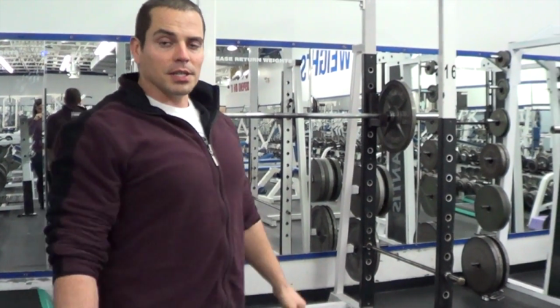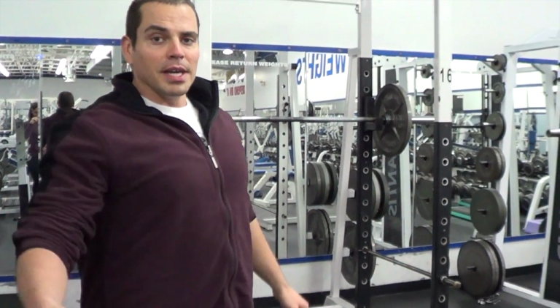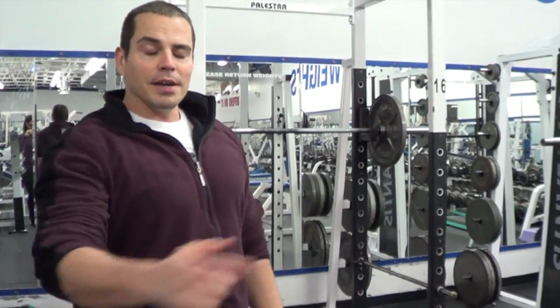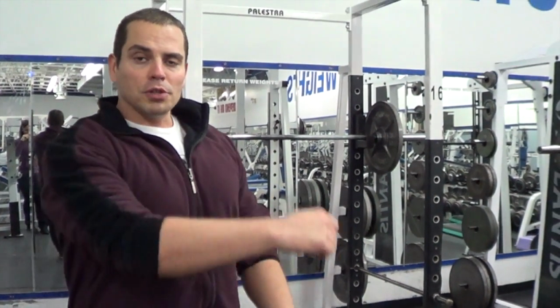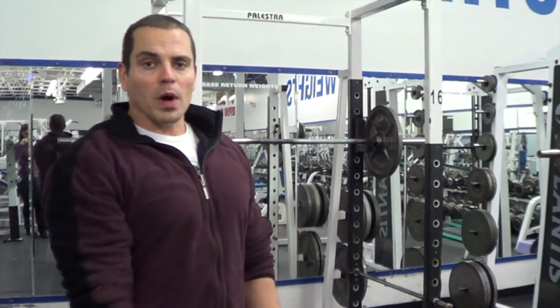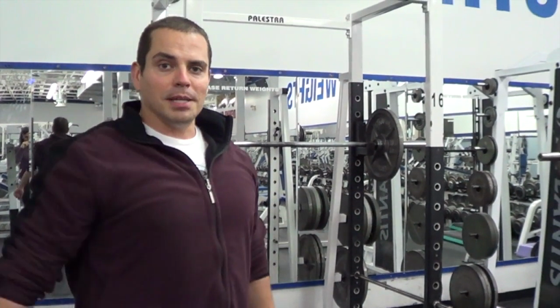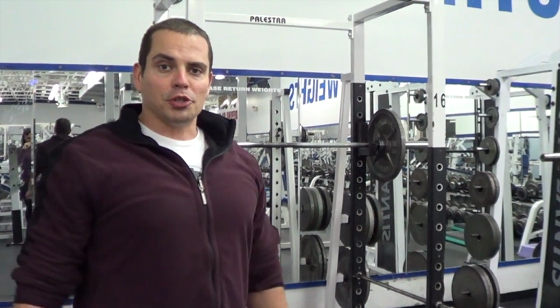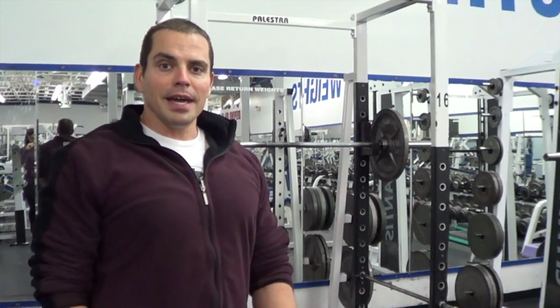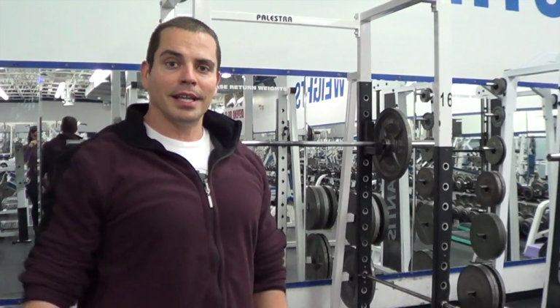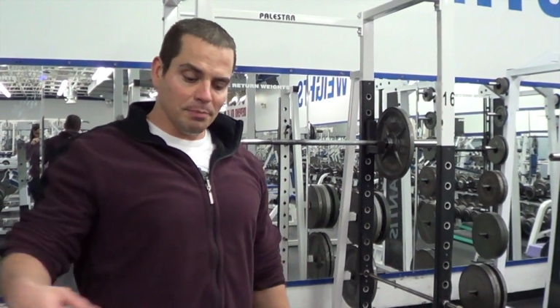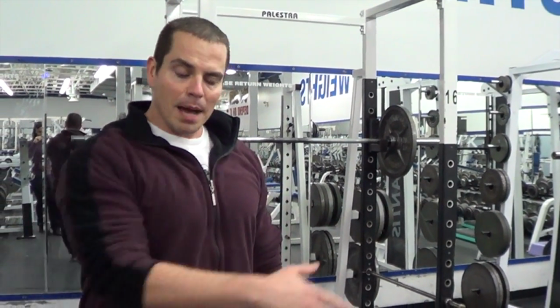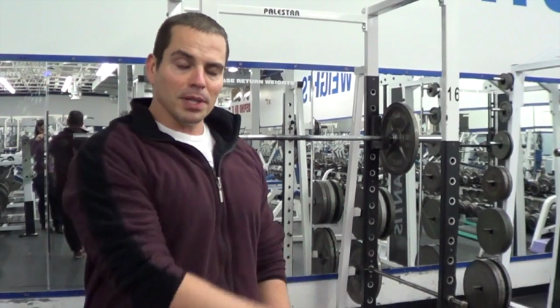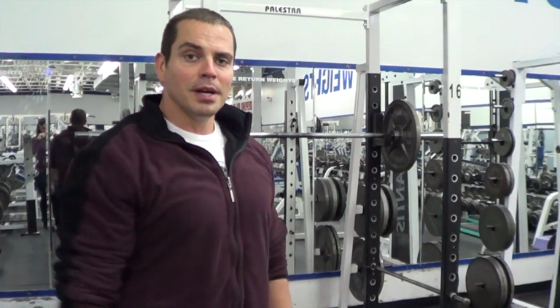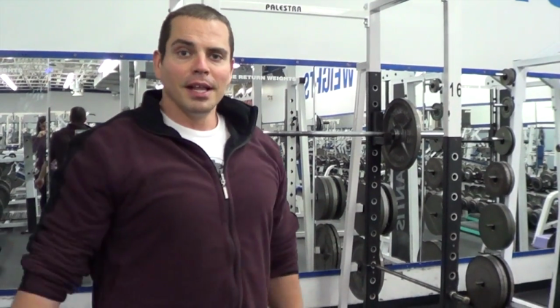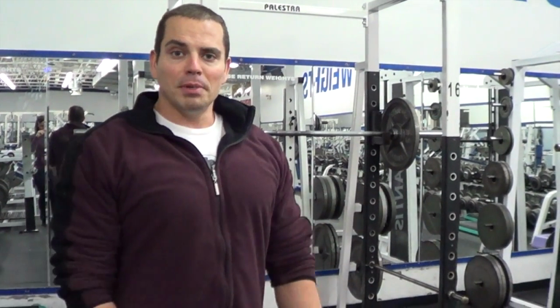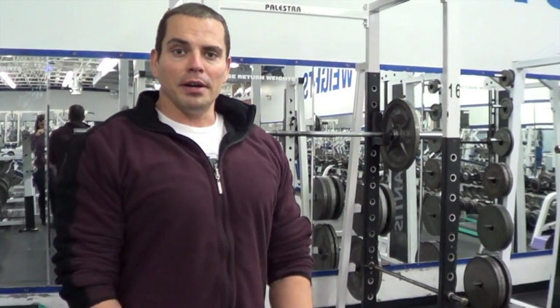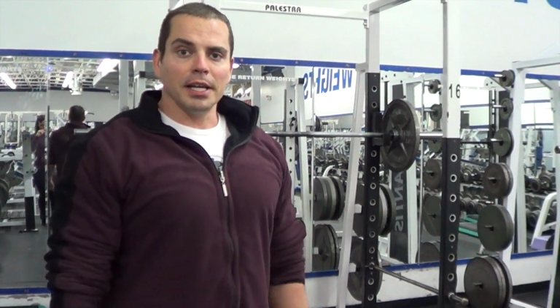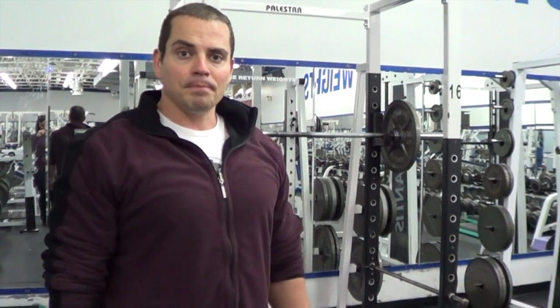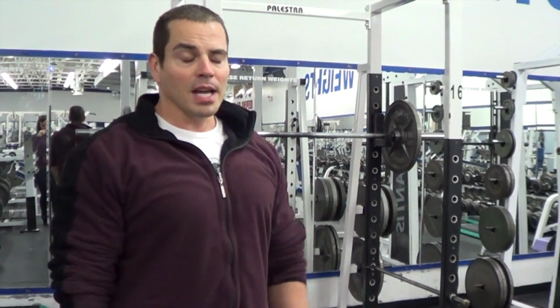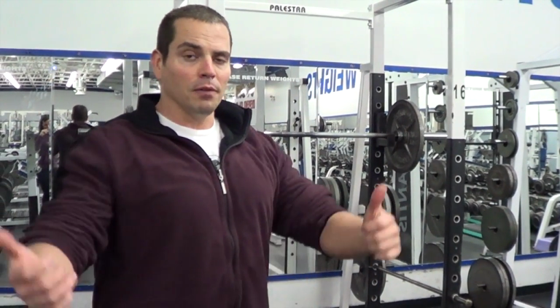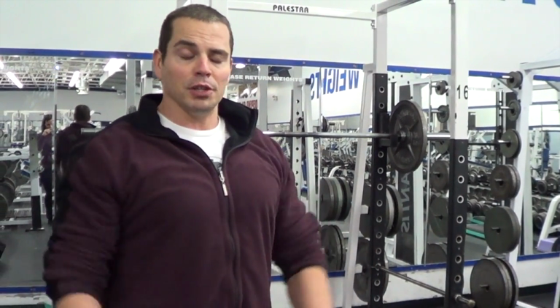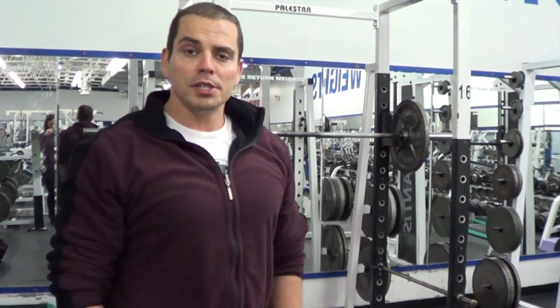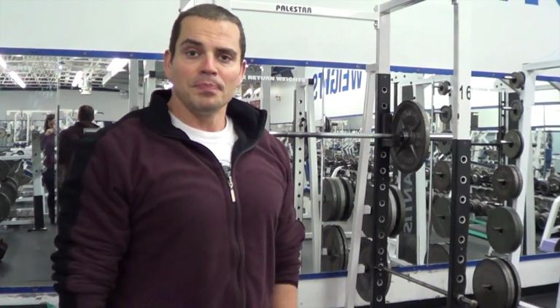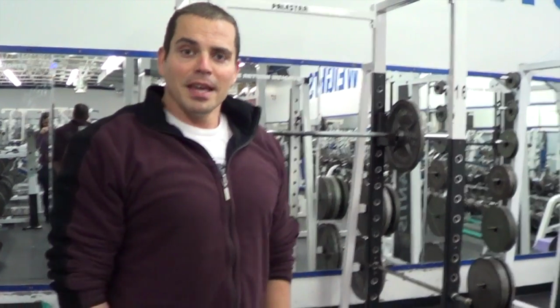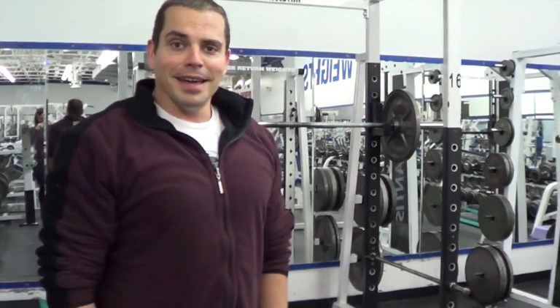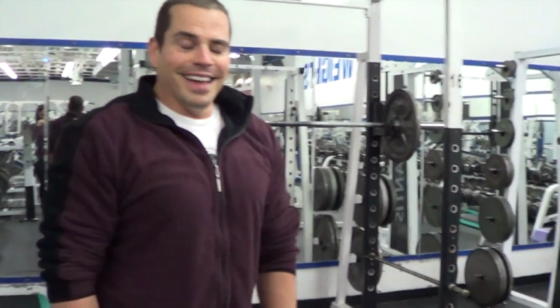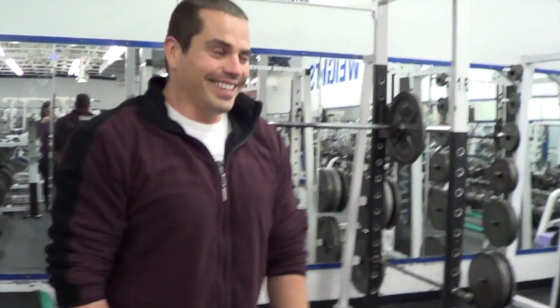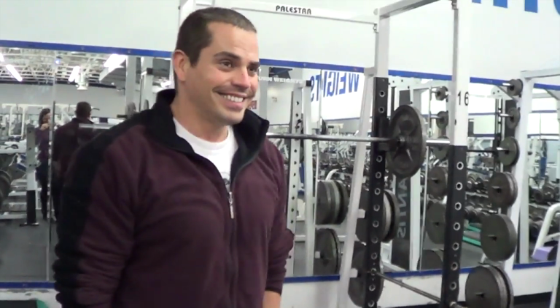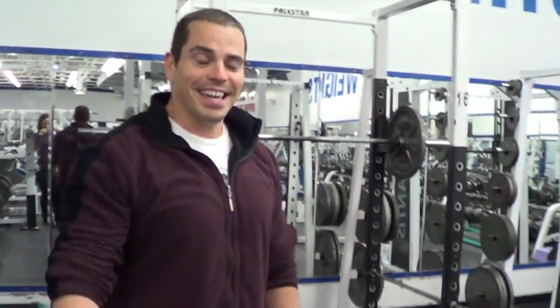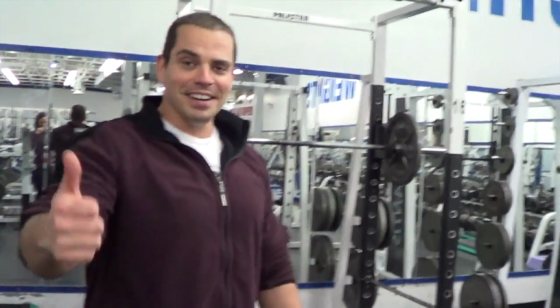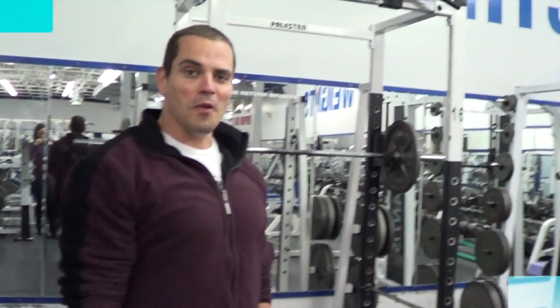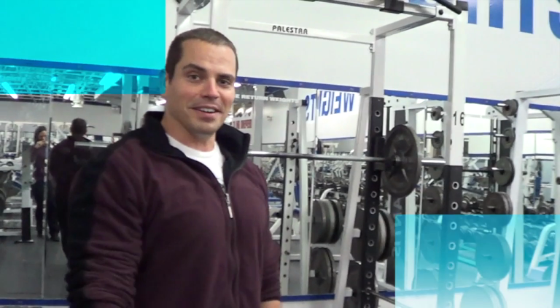So give those squatting tips a try. Leave me a comment below and let me know how you like them. Take care — over and out.